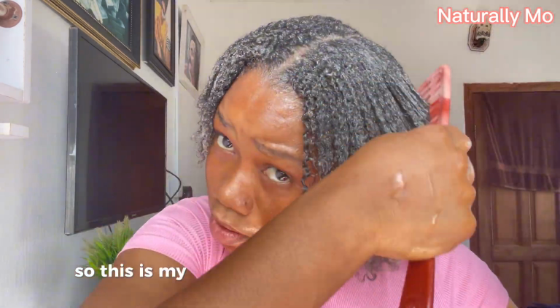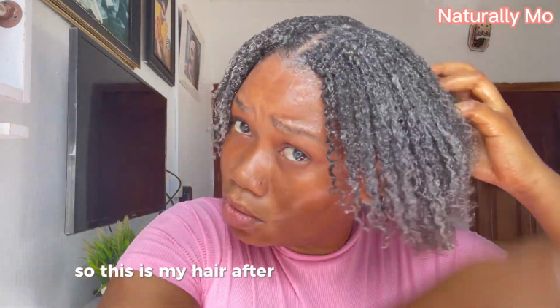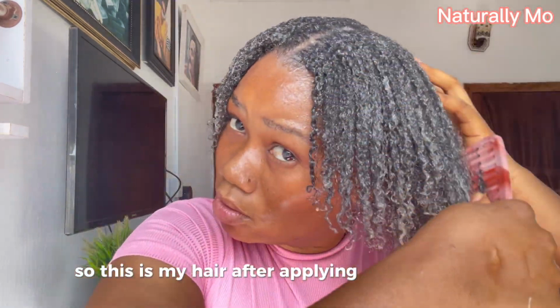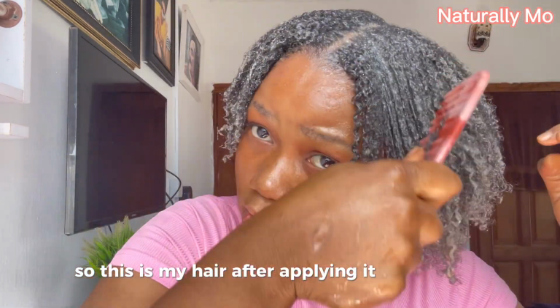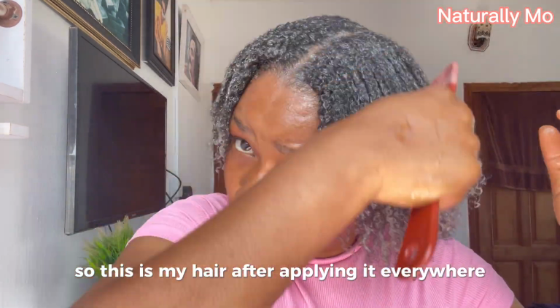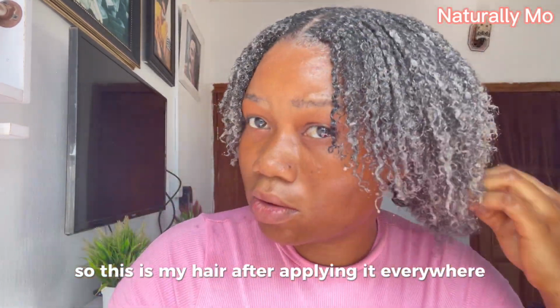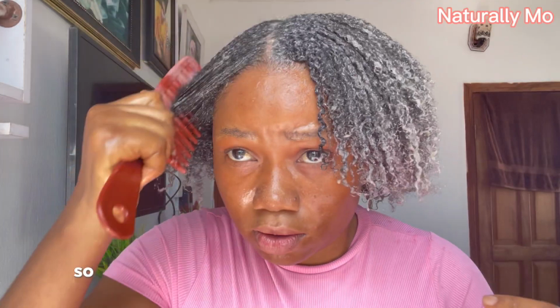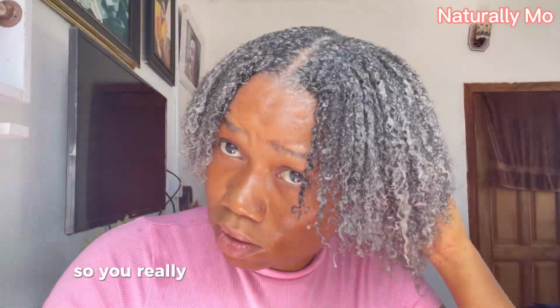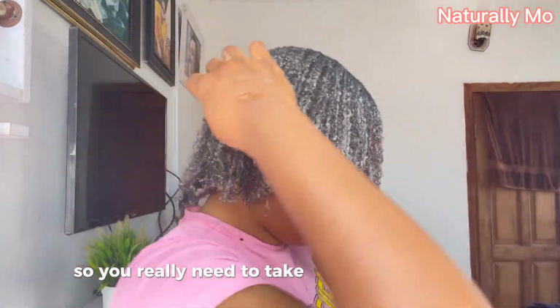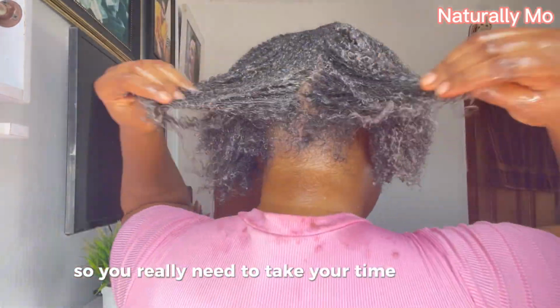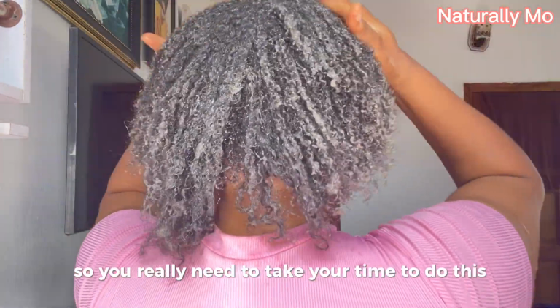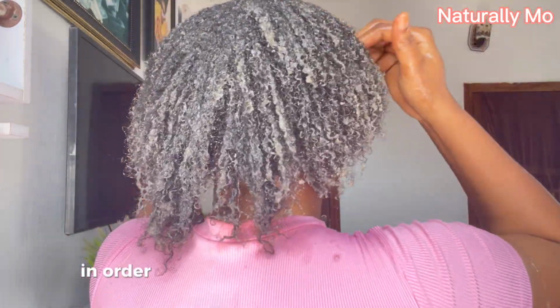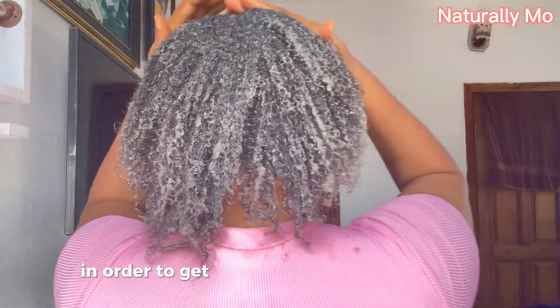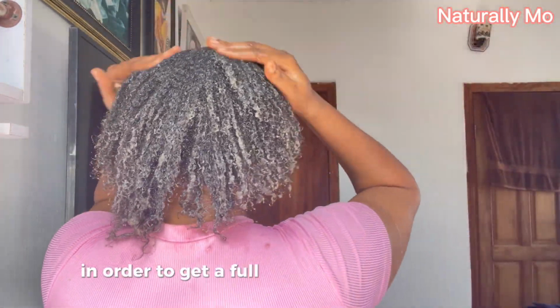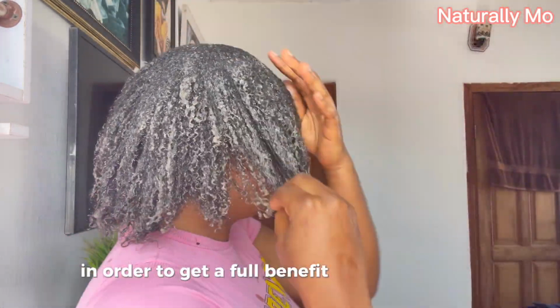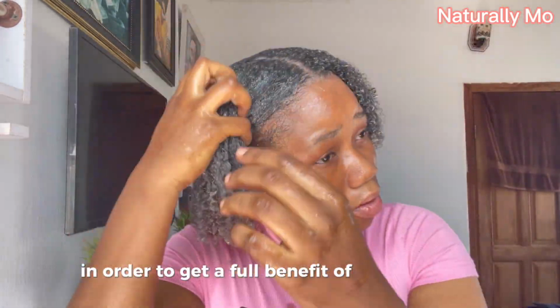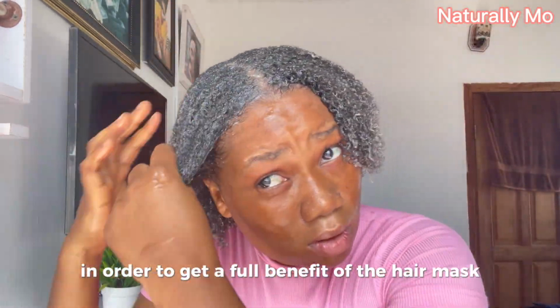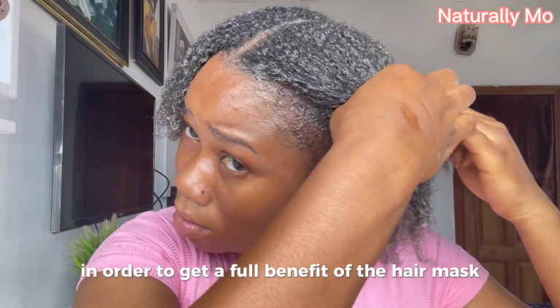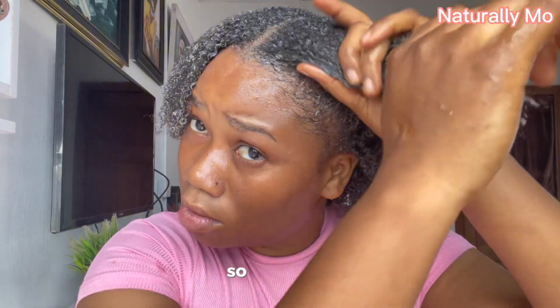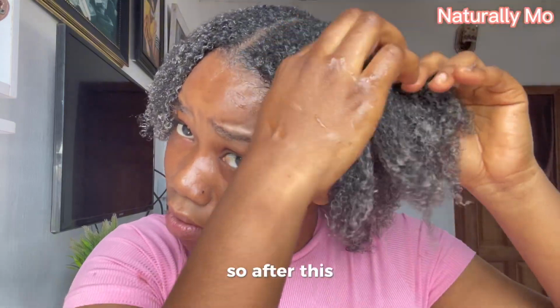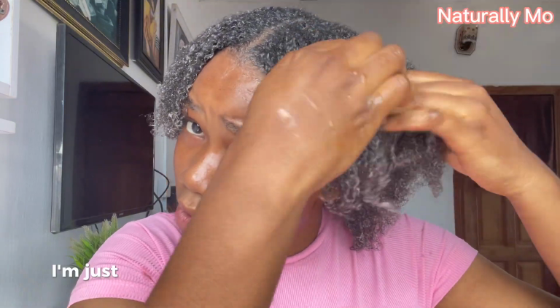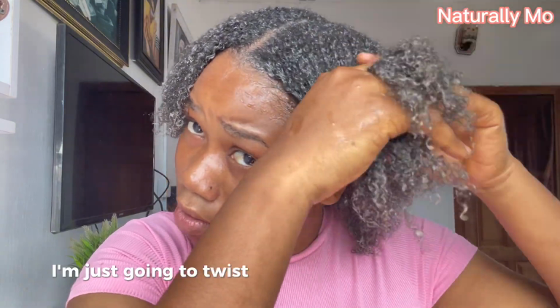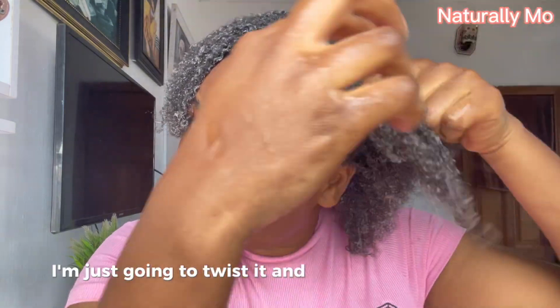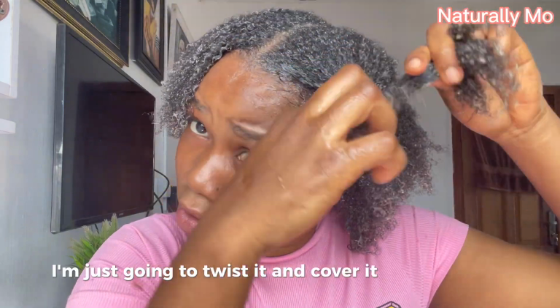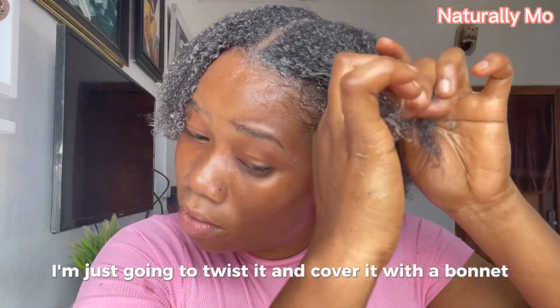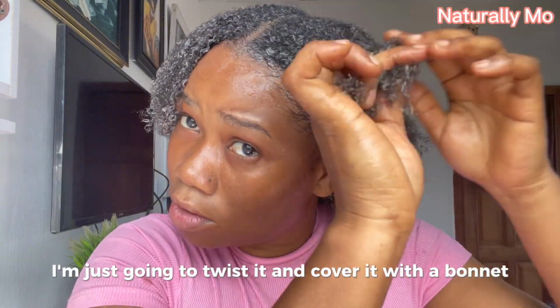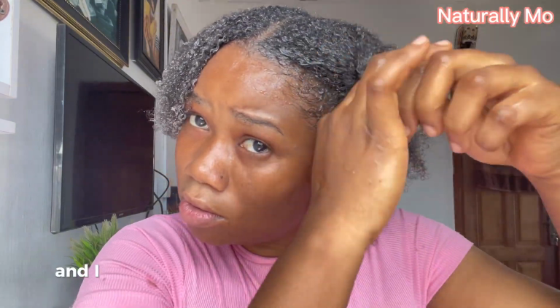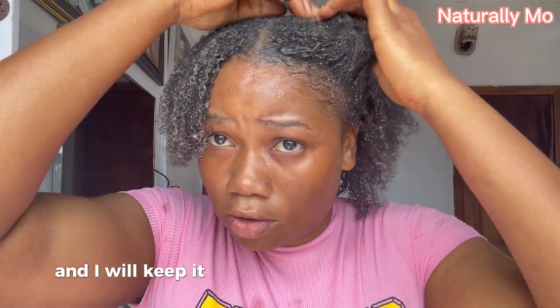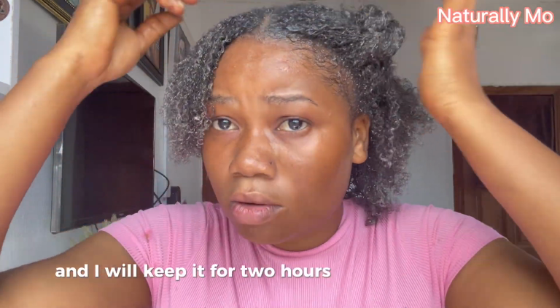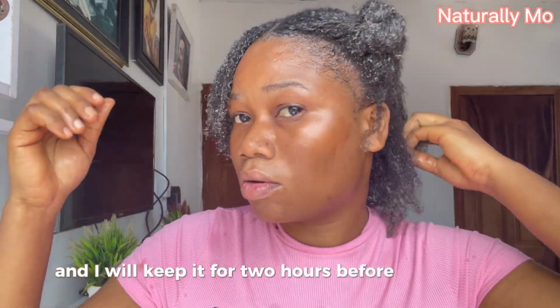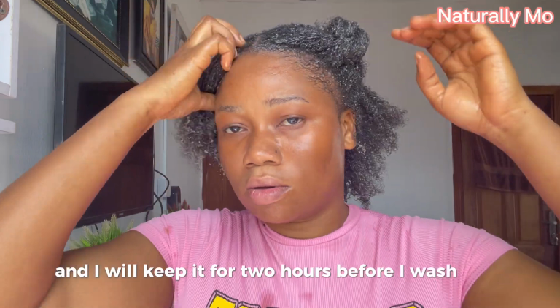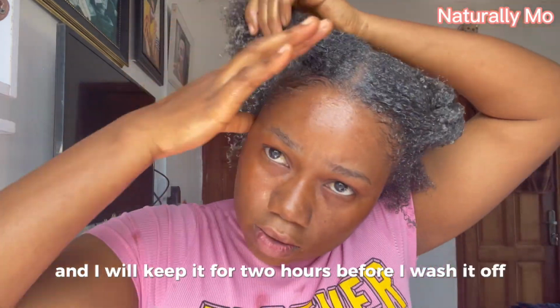This is my hair after applying it everywhere. You really need to take your time to do this in order to get the full benefit of the hair mask. After this, I'm going to twist it and cover it with a bonnet, and I will keep it for two hours before I wash it off.